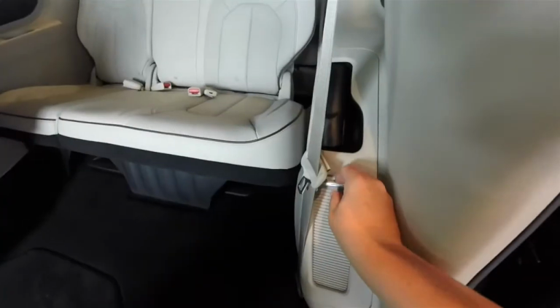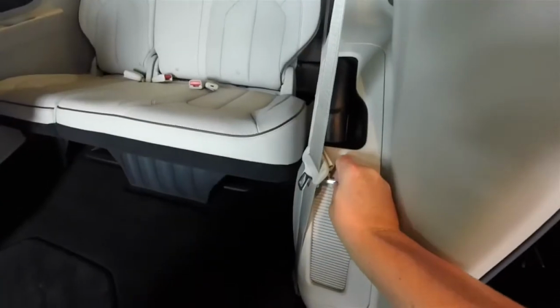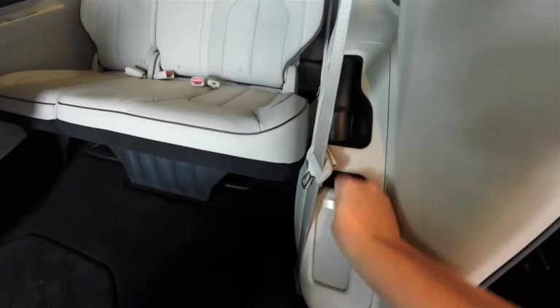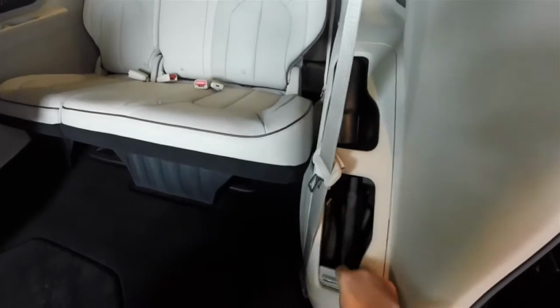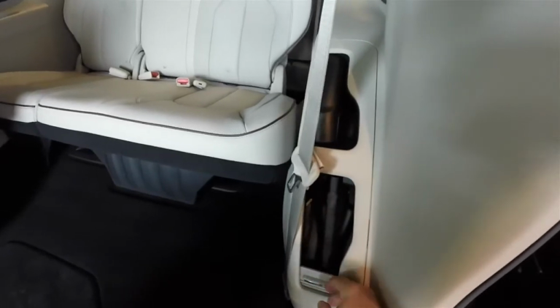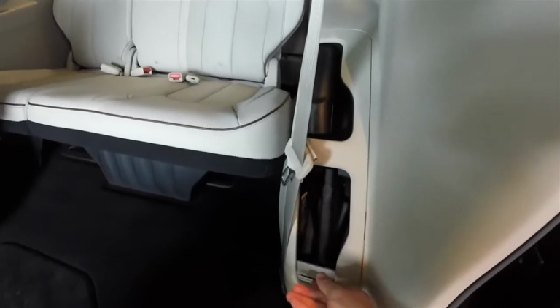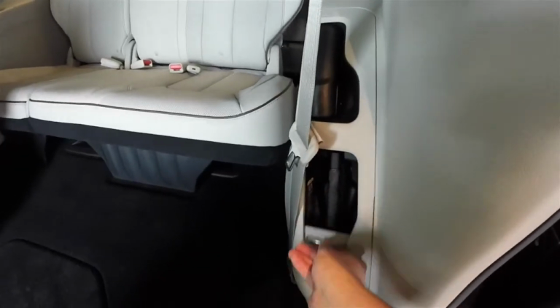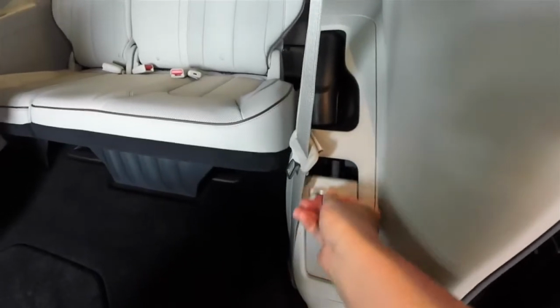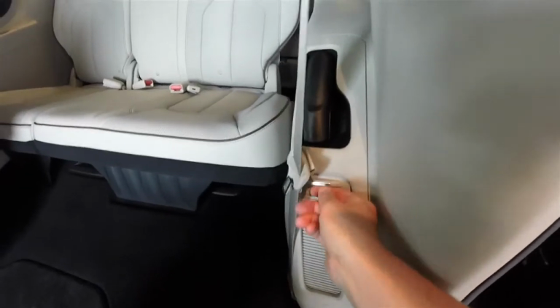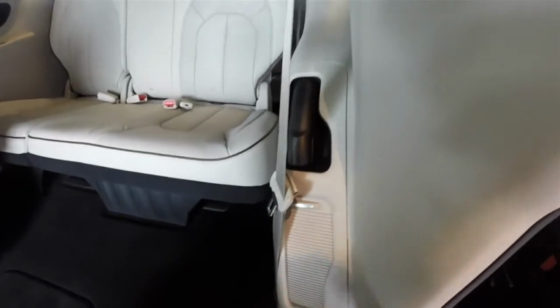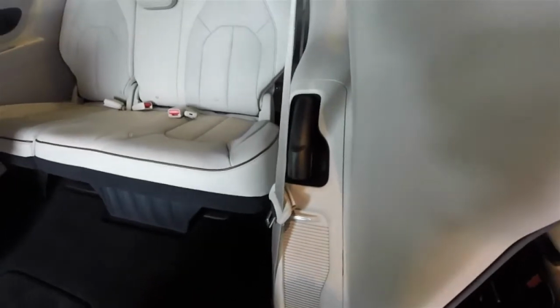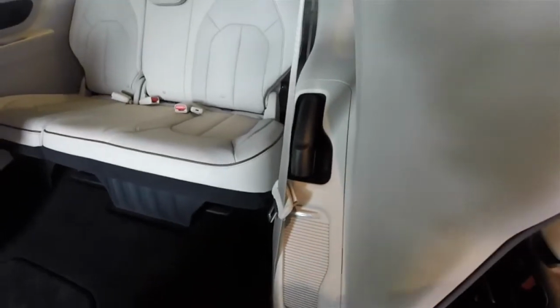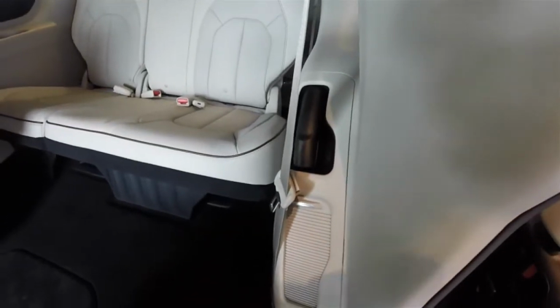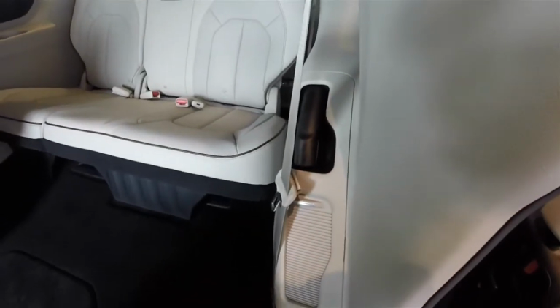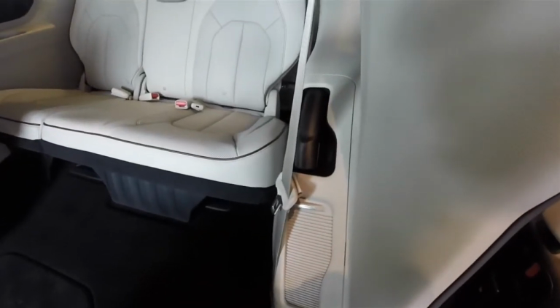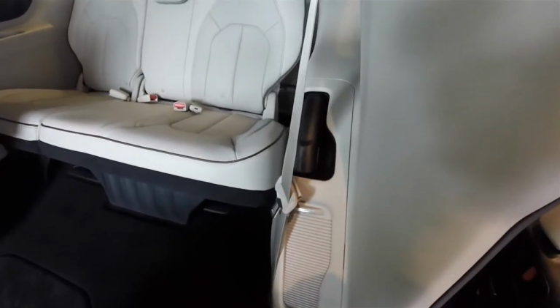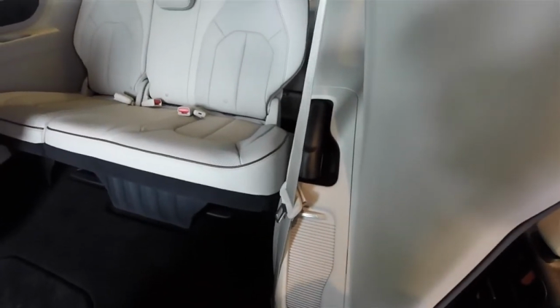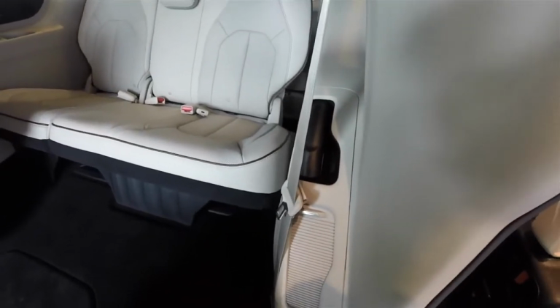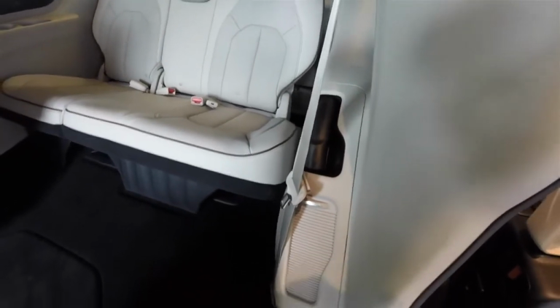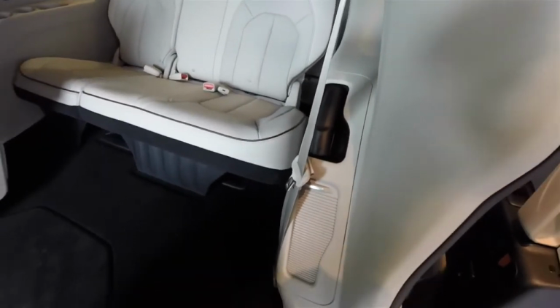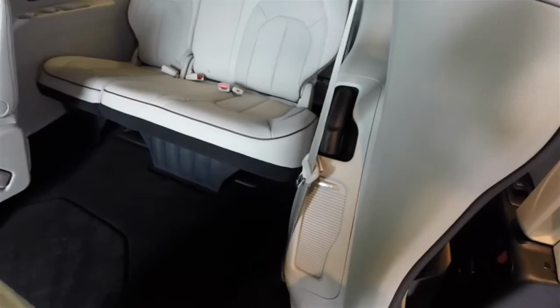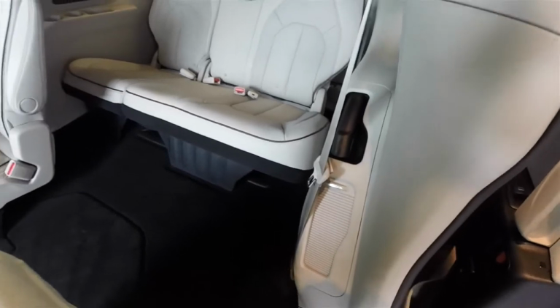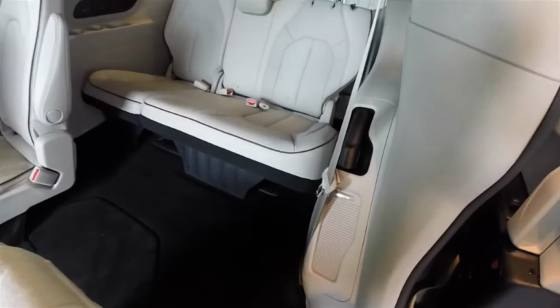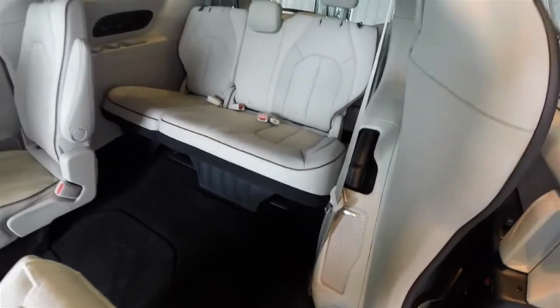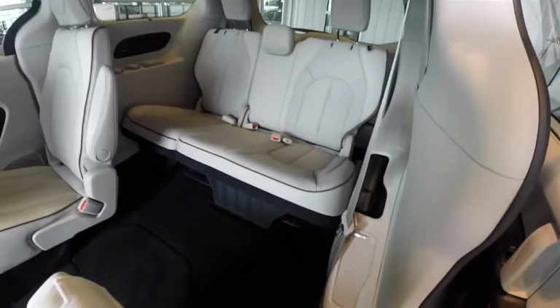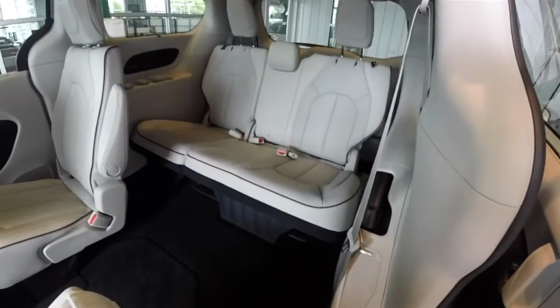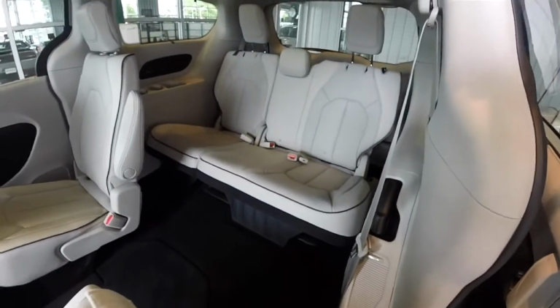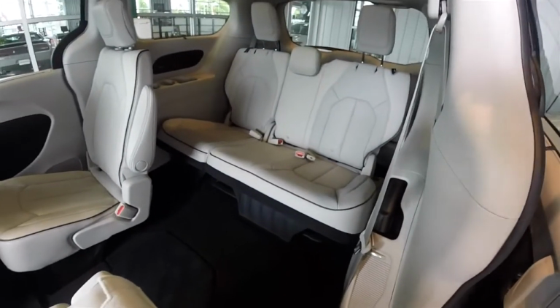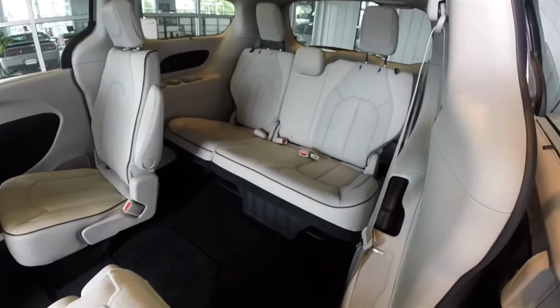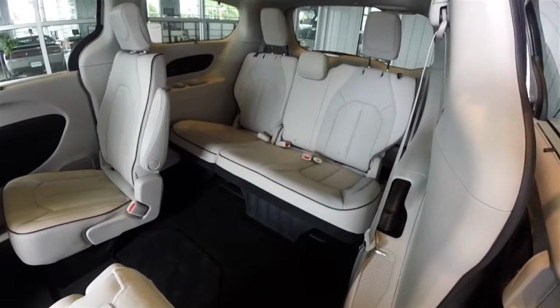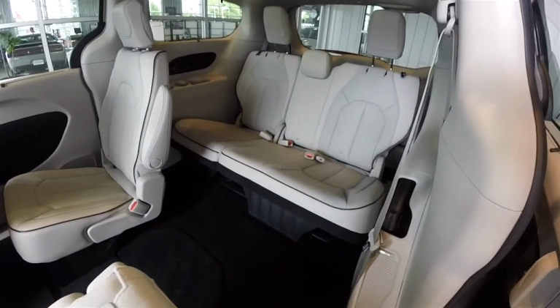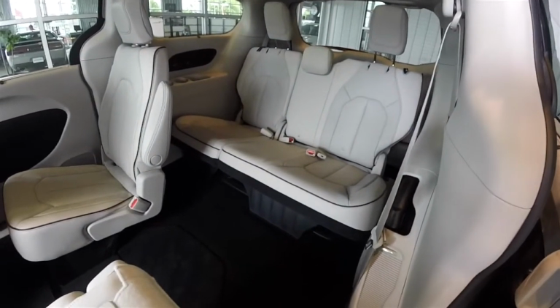And that does conclude our quick look at the Stow 'n Vac system in the new 2017 Chrysler Pacifica. As always, thanks for watching.